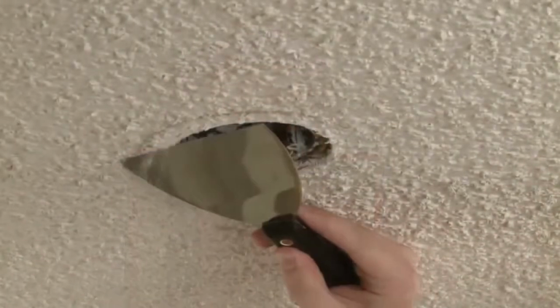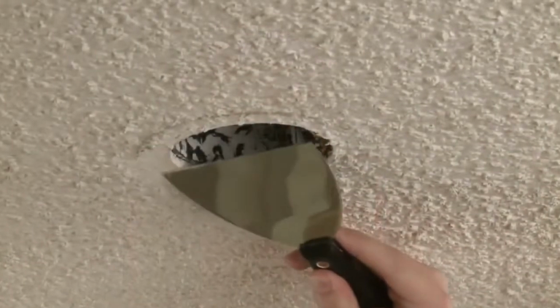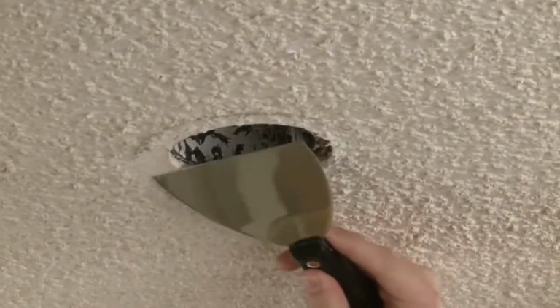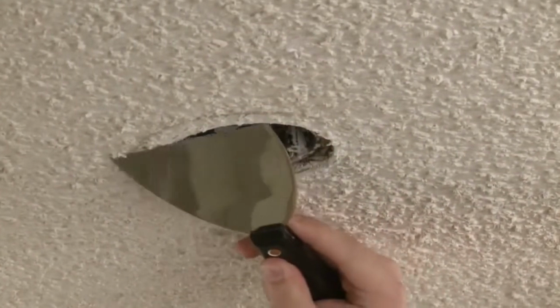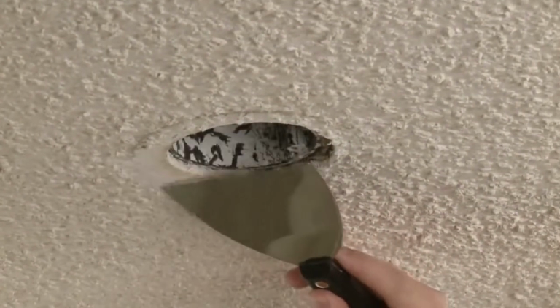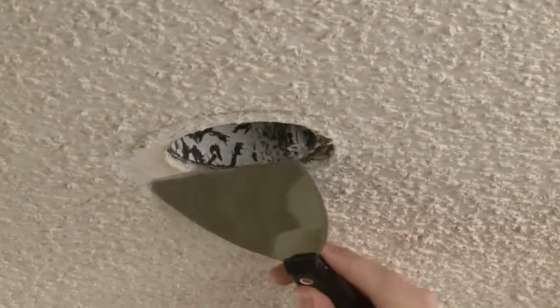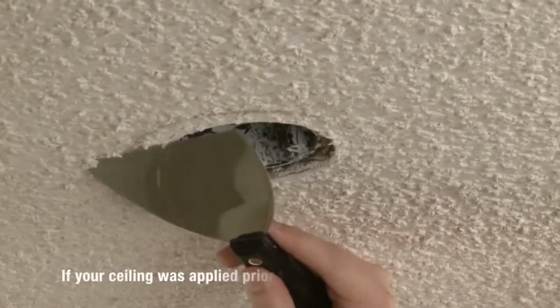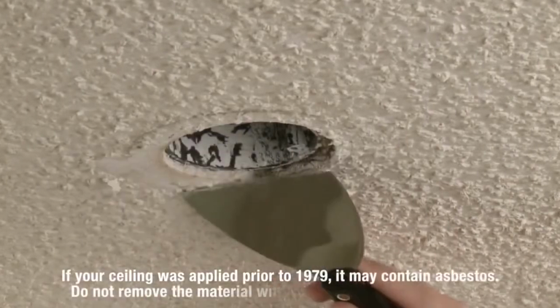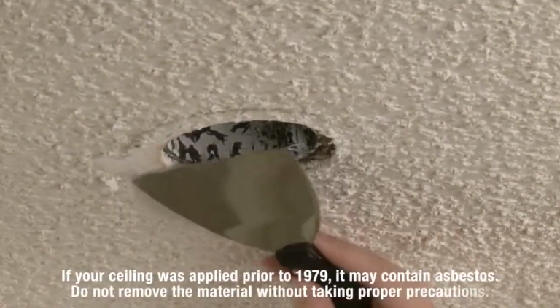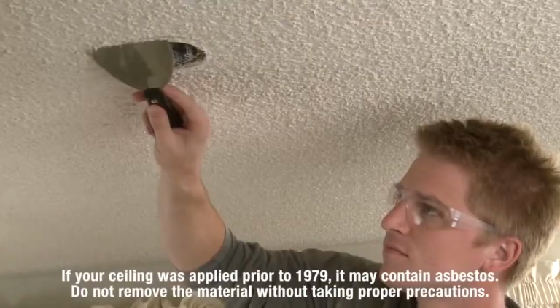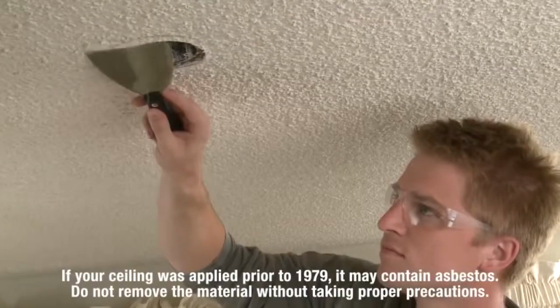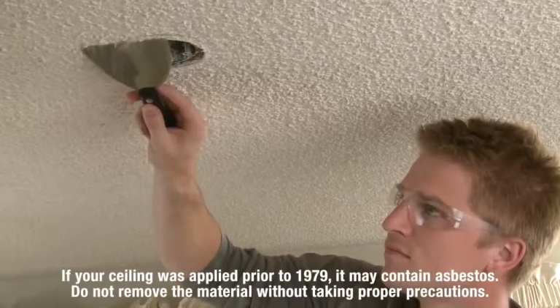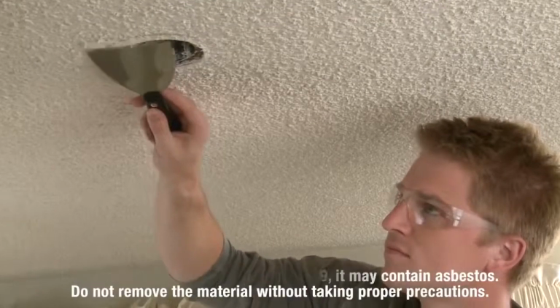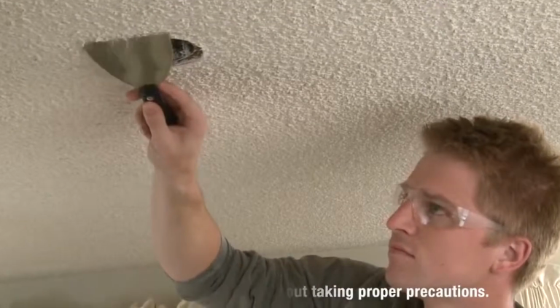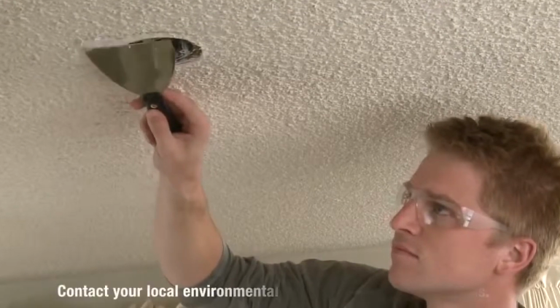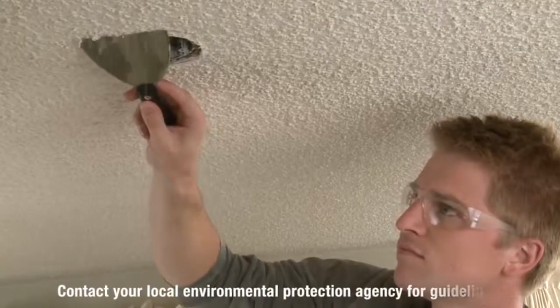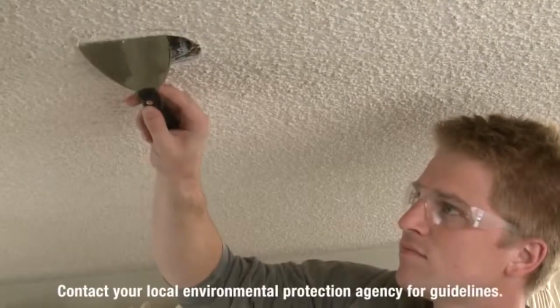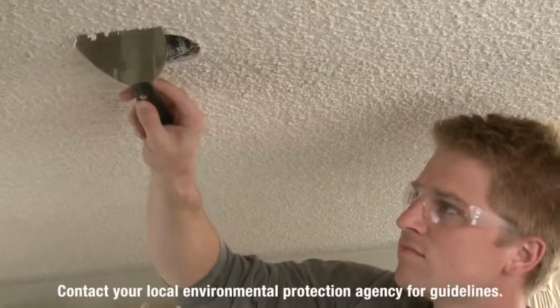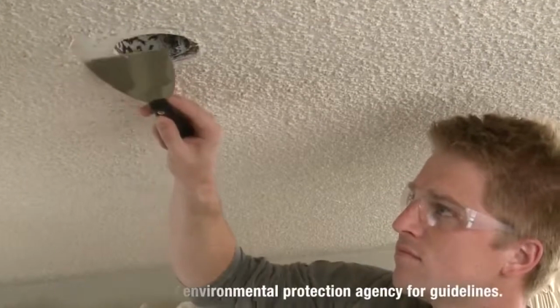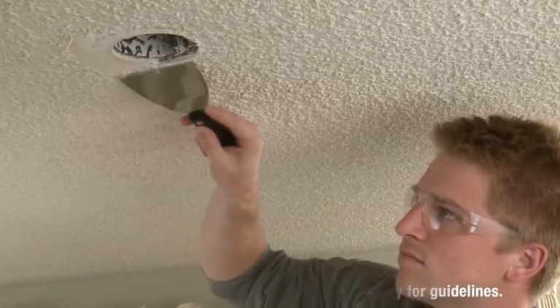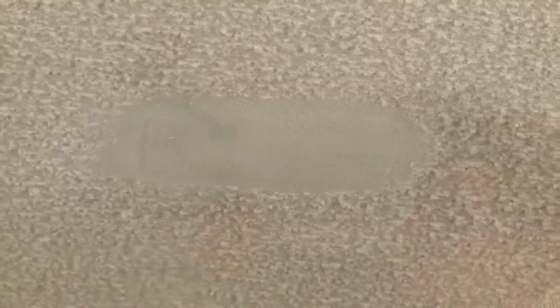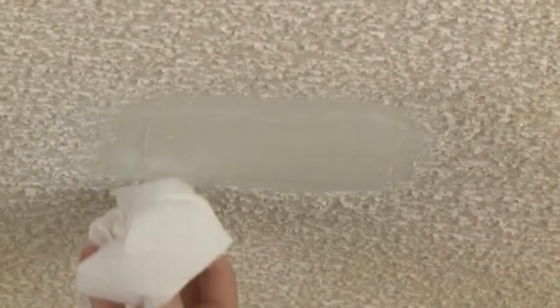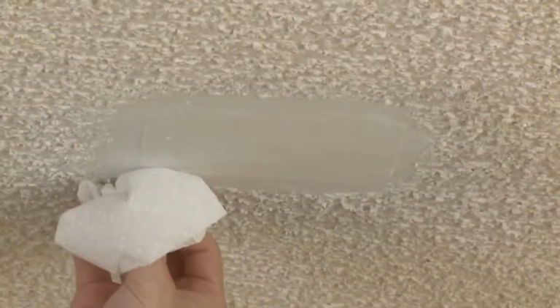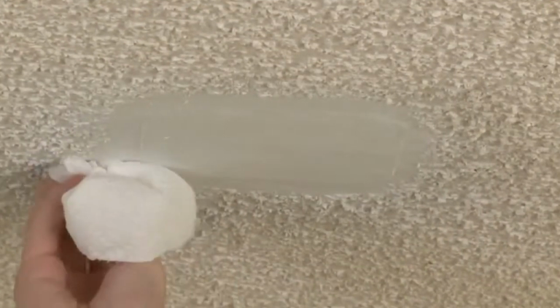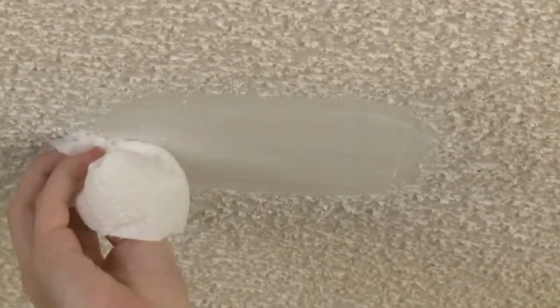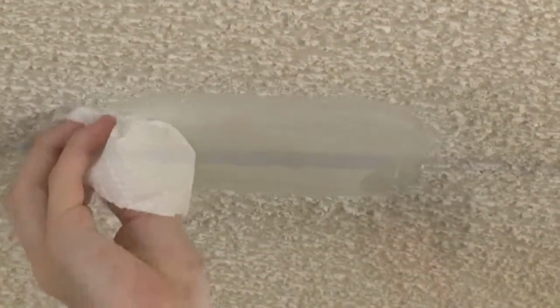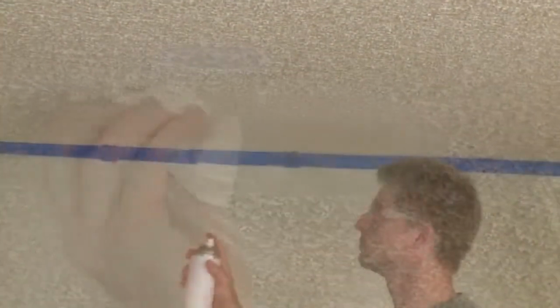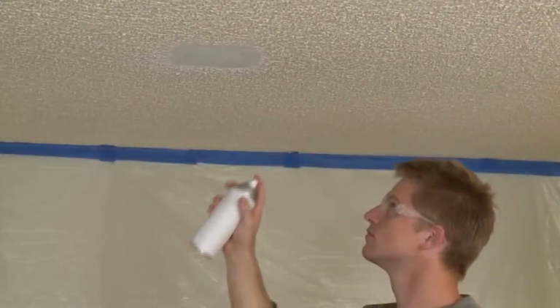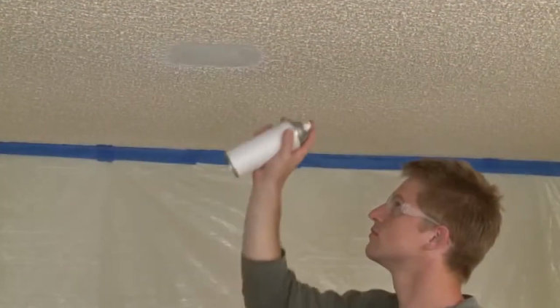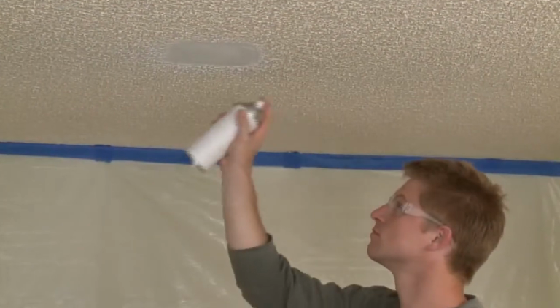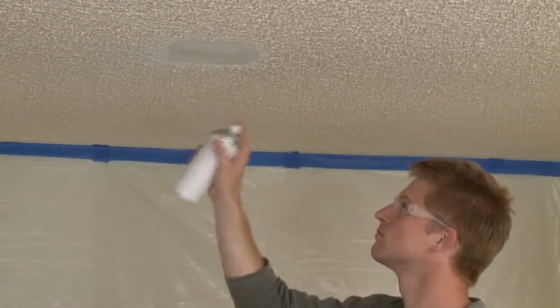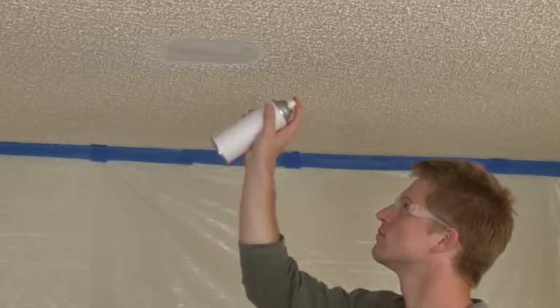It's important to prep the surface properly before applying new texture. Use a drywall knife to scrape away any damaged texture. Clean the surface, then prime the area with a white primer.